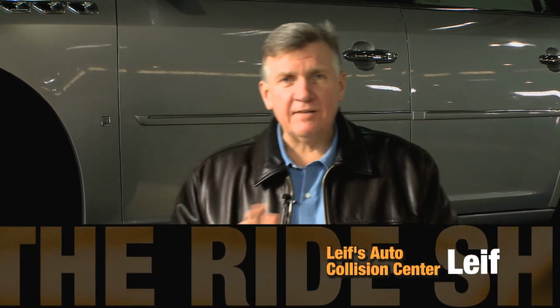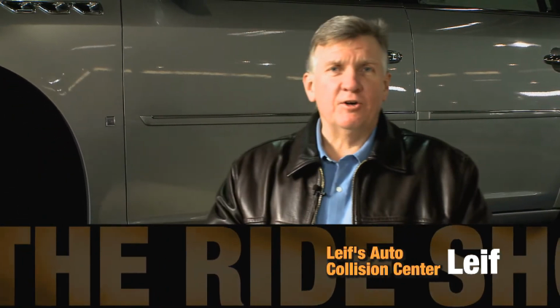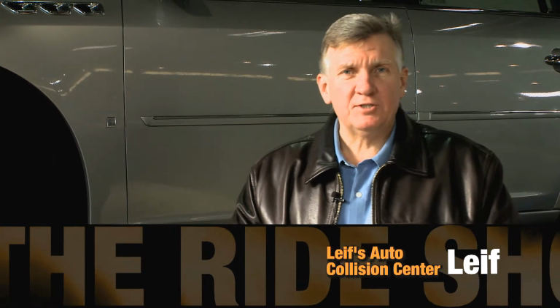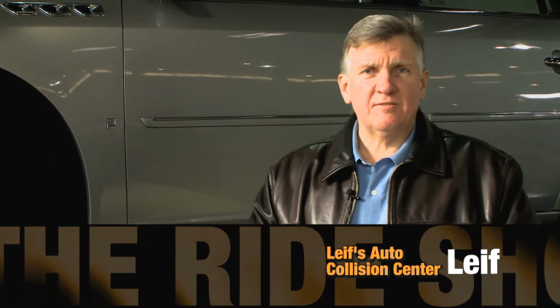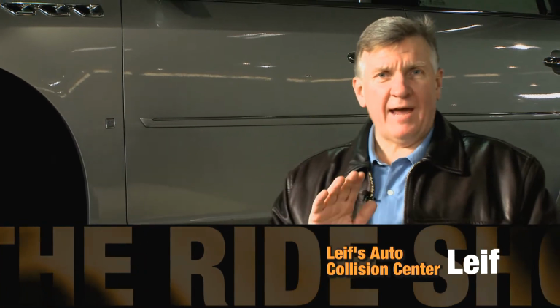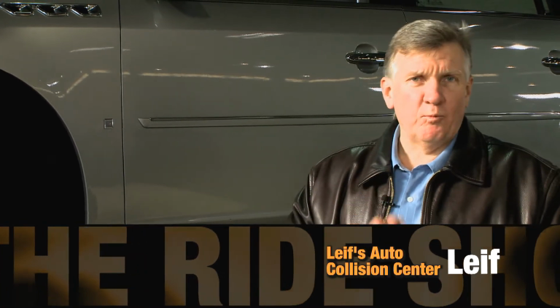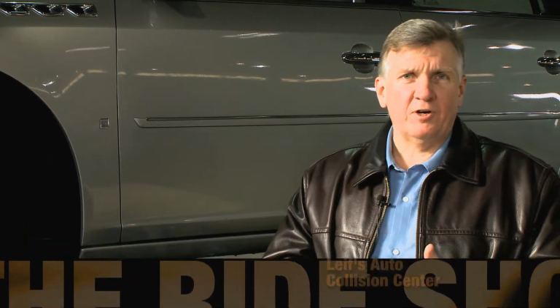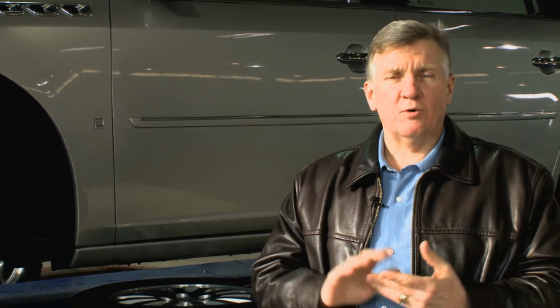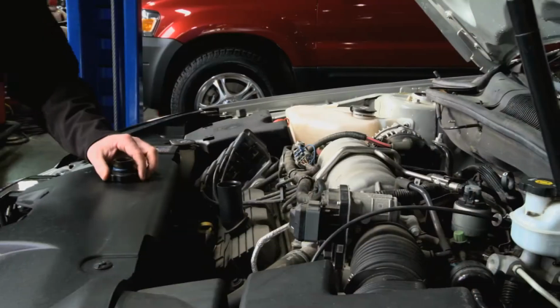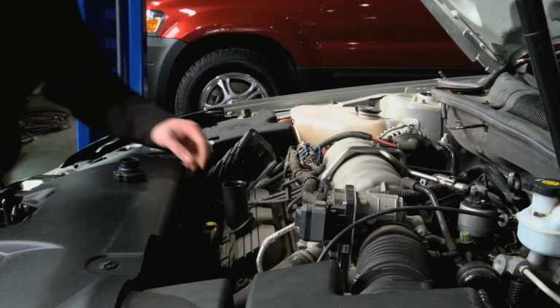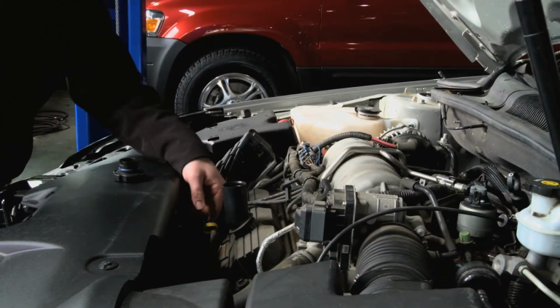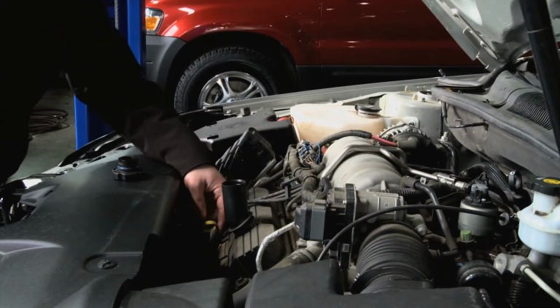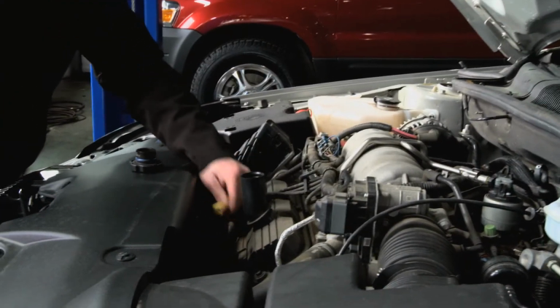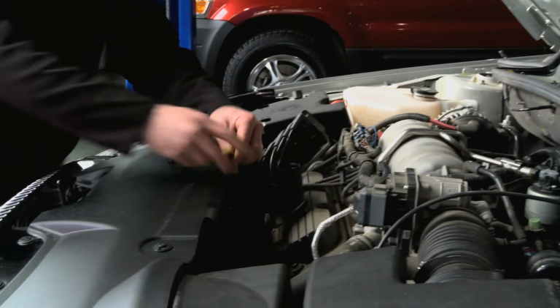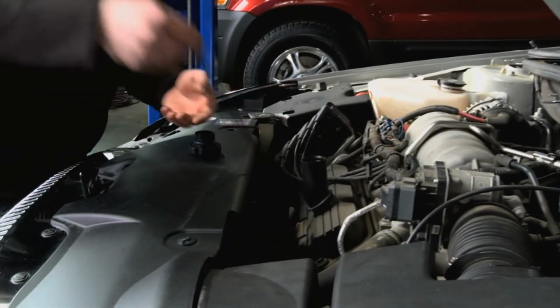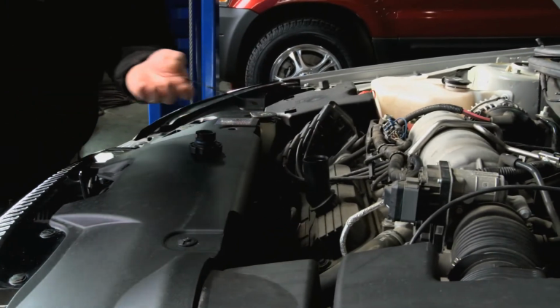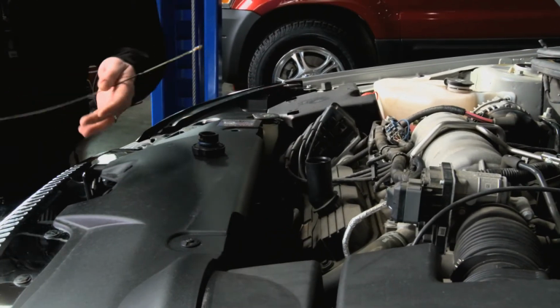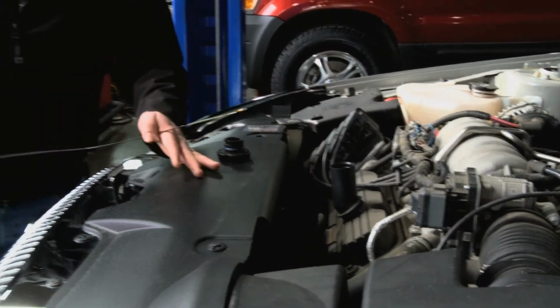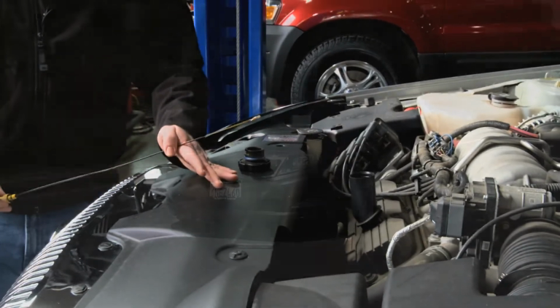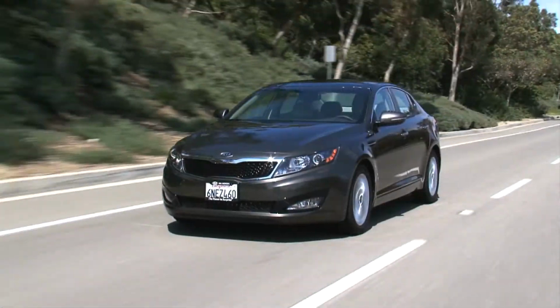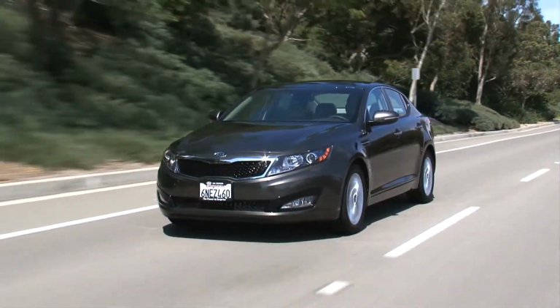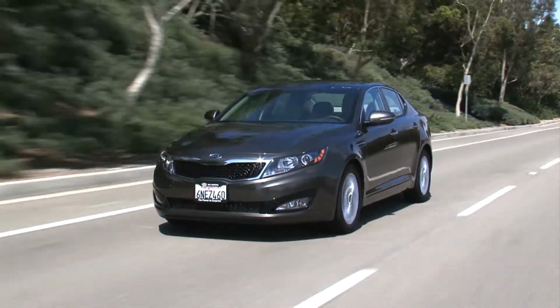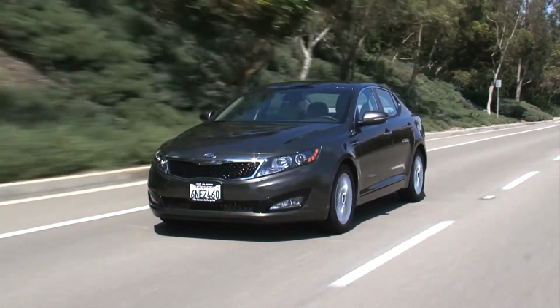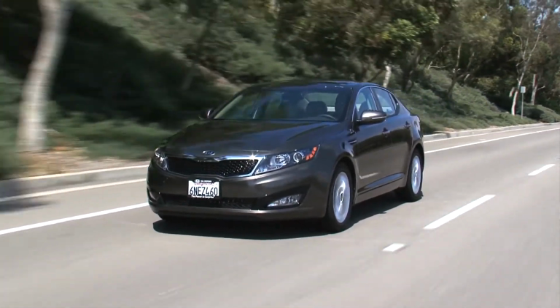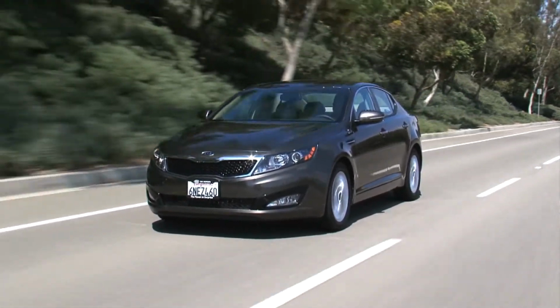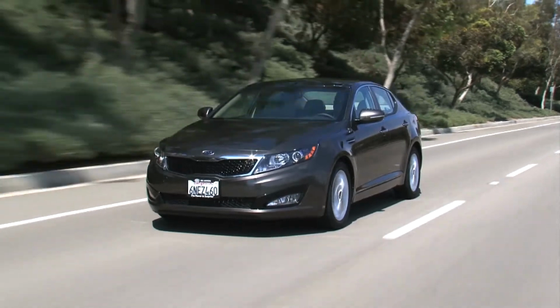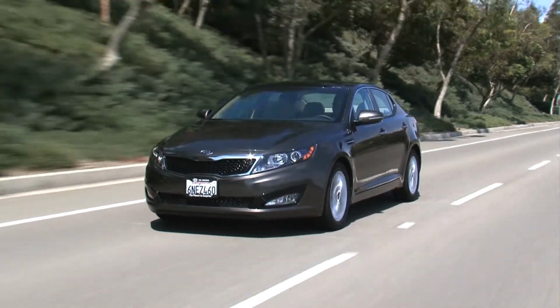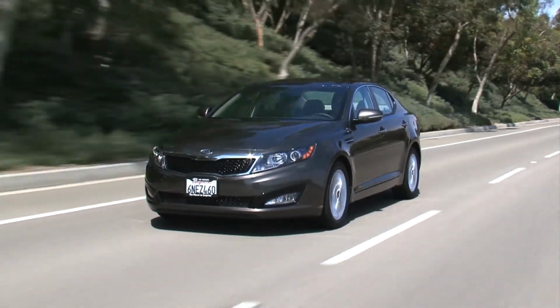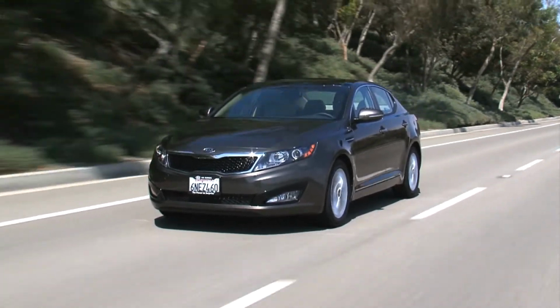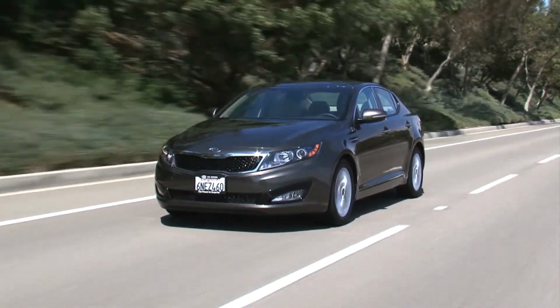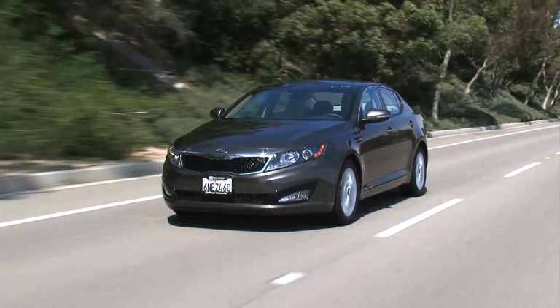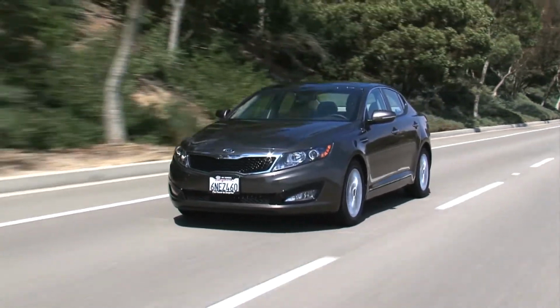A lot of us here in the Northwest know us for having wonderful collision work. Service is probably one of the most important things that you can do to your vehicle on a religious basis to make sure your car lasts for a long time. Today's cars are built to last for 200,000 to 300,000 miles if they're taken care of regularly.